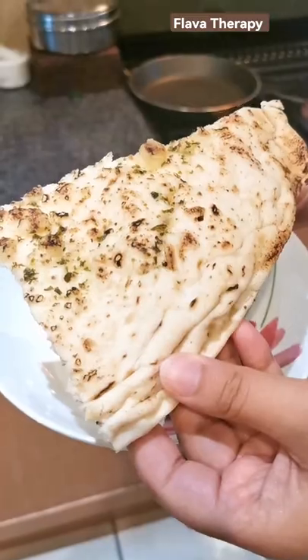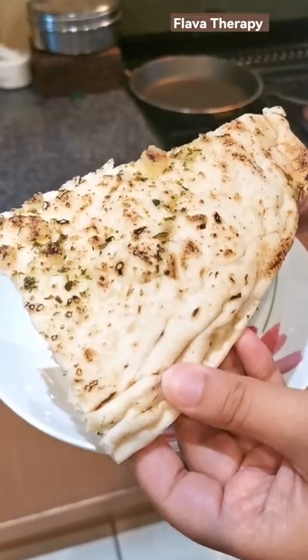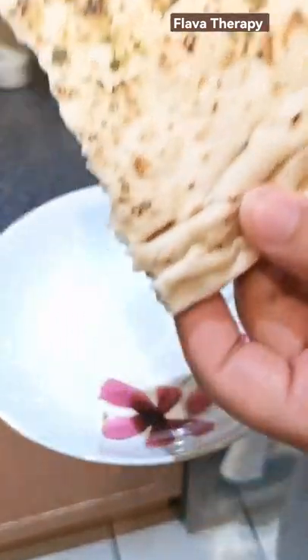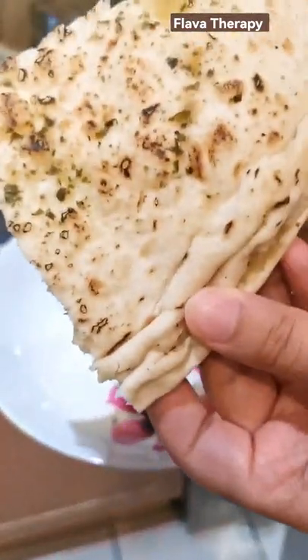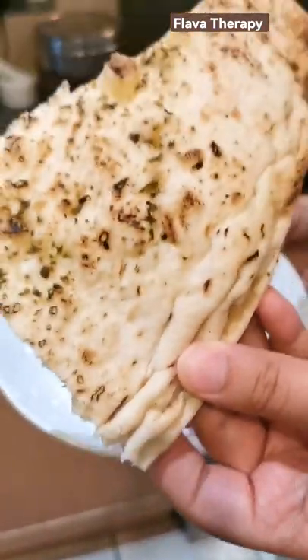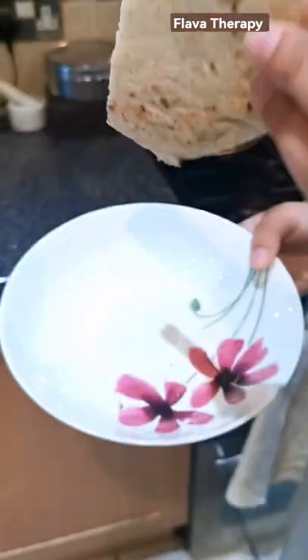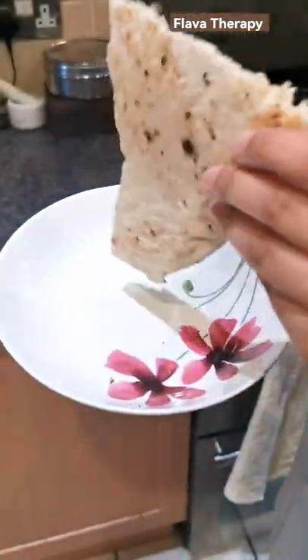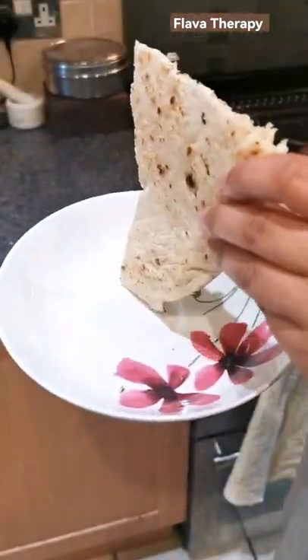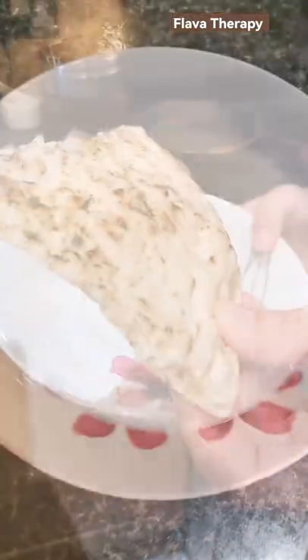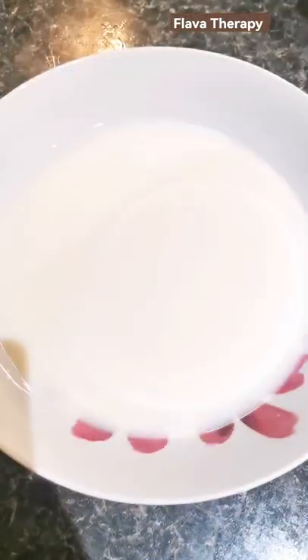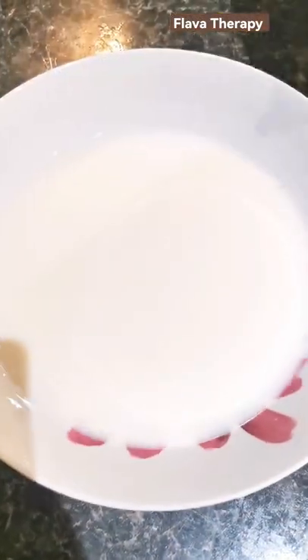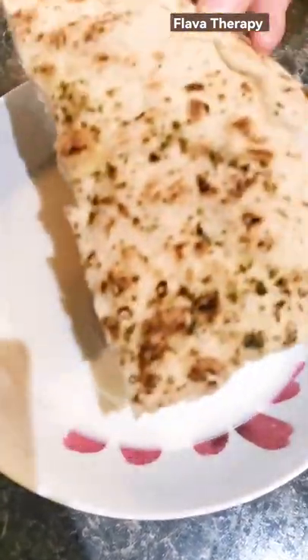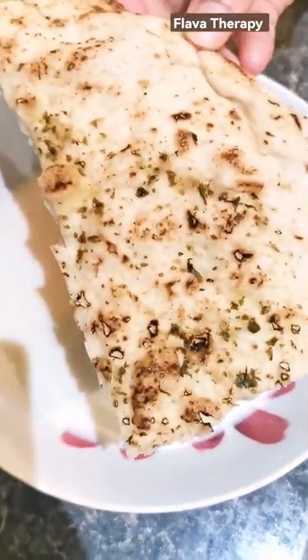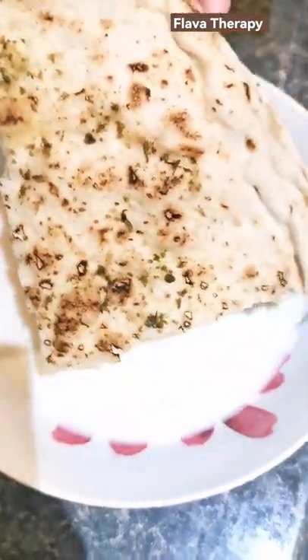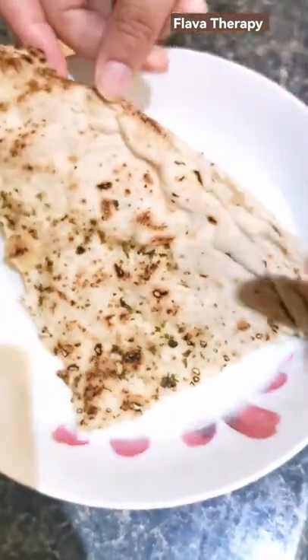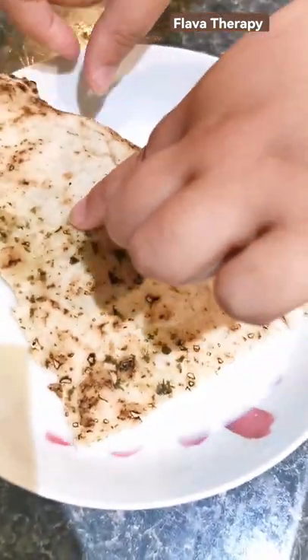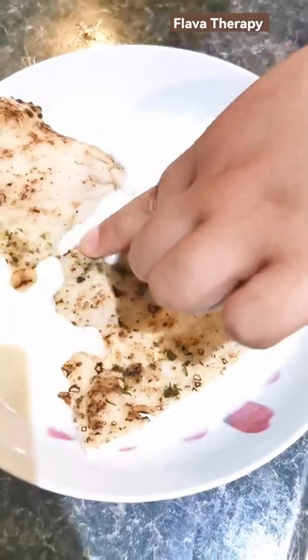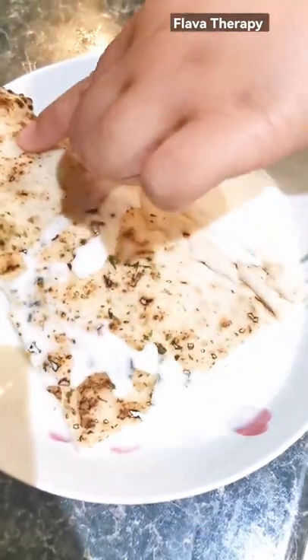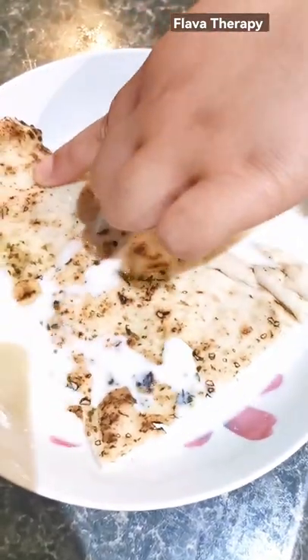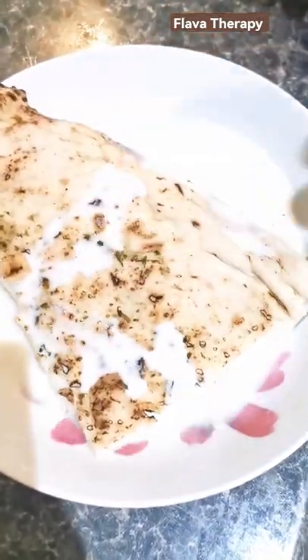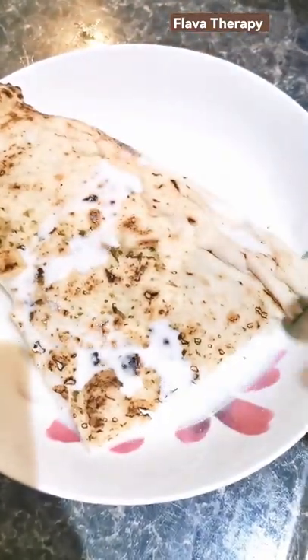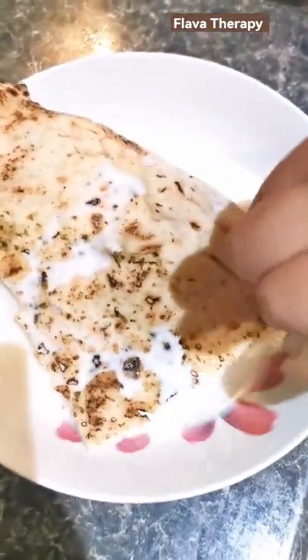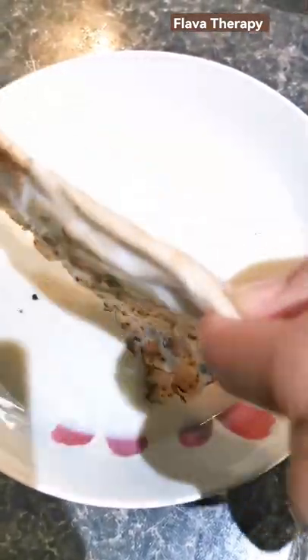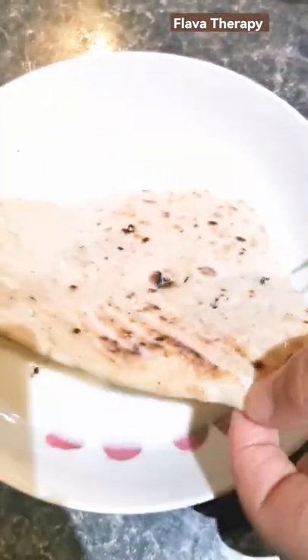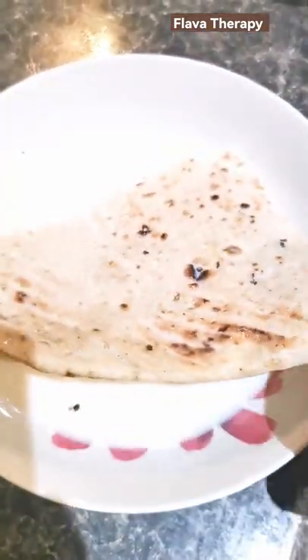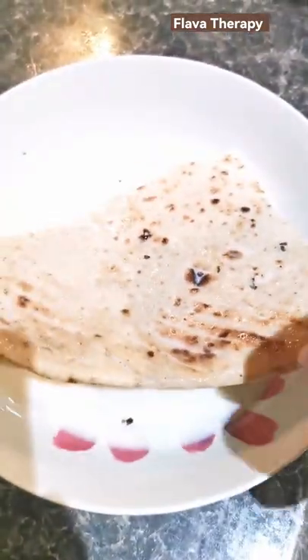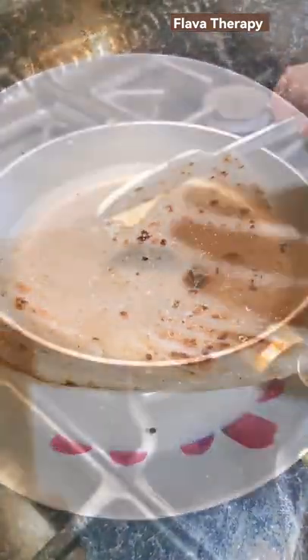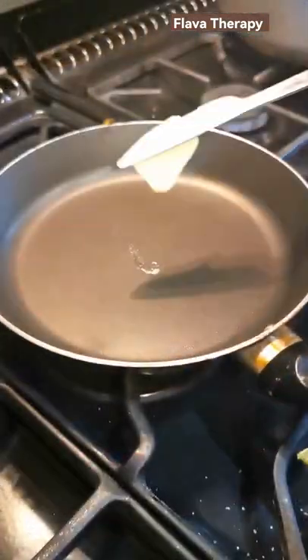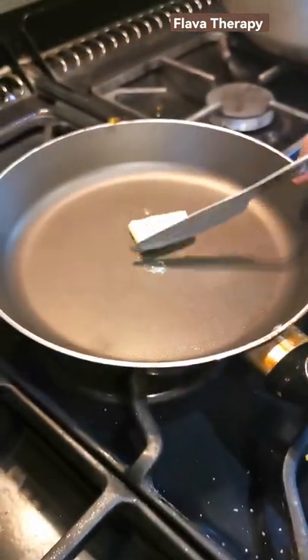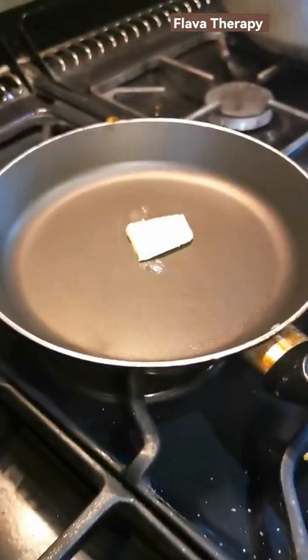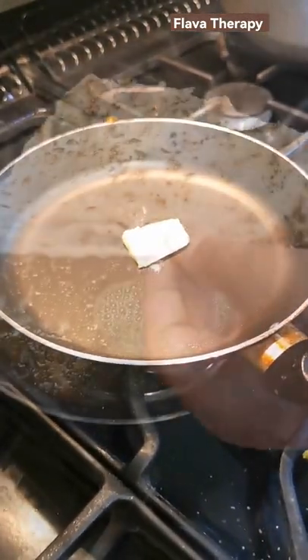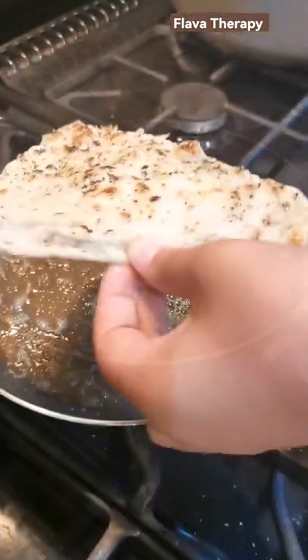Let me show you how to revive a stale naan in under a minute. All you've got to do is take some milk — any type of milk will do — and soak your naan. Then grab yourself some butter.